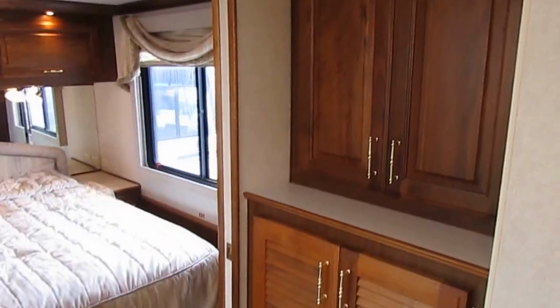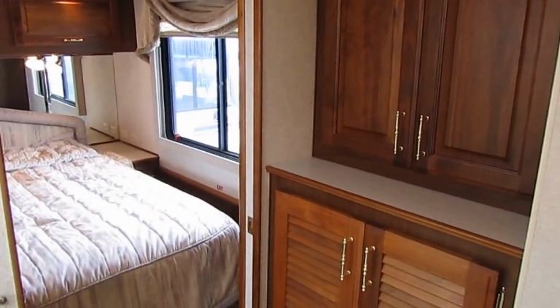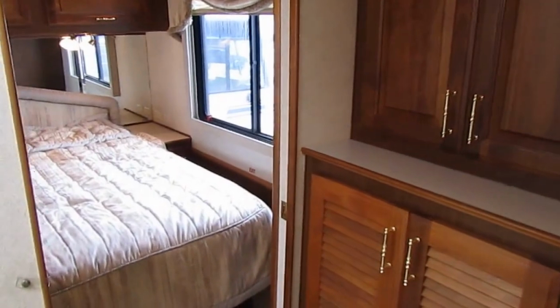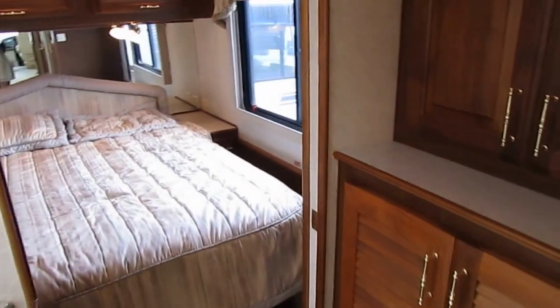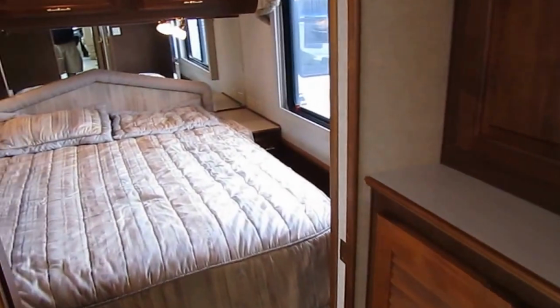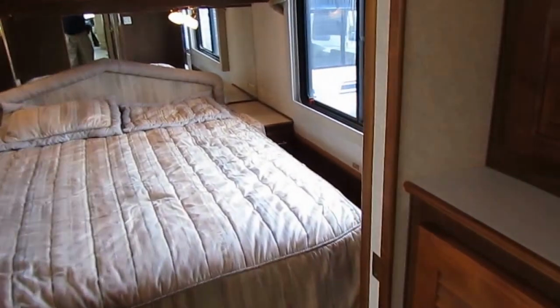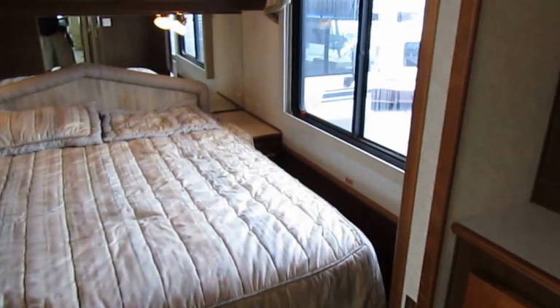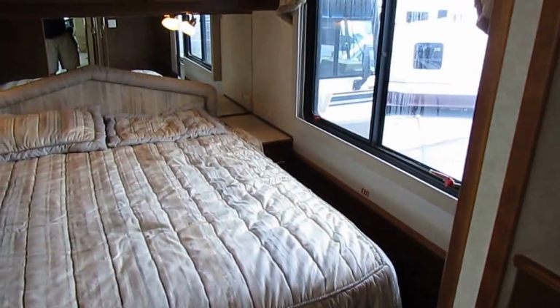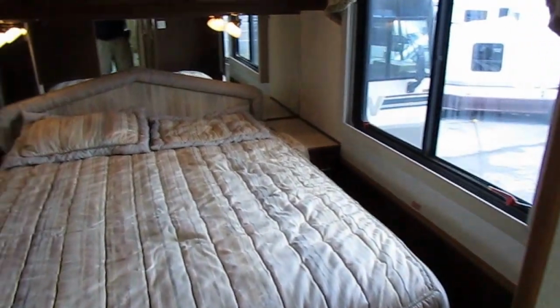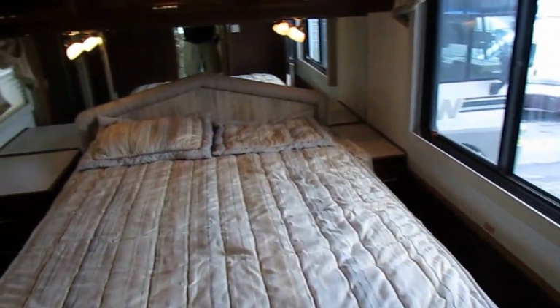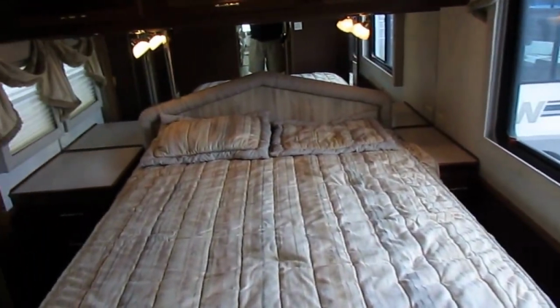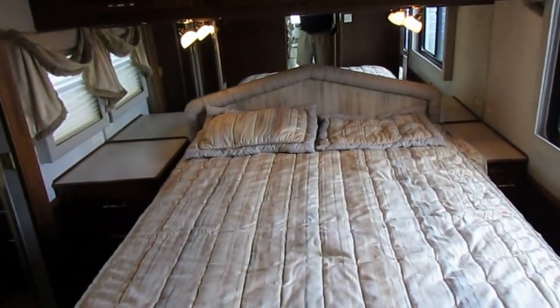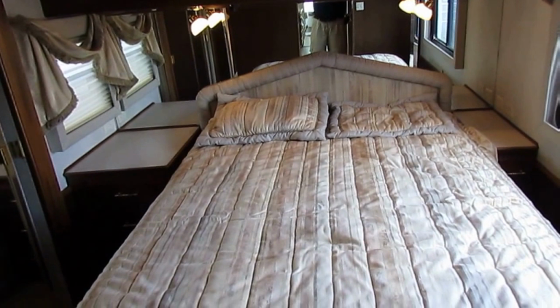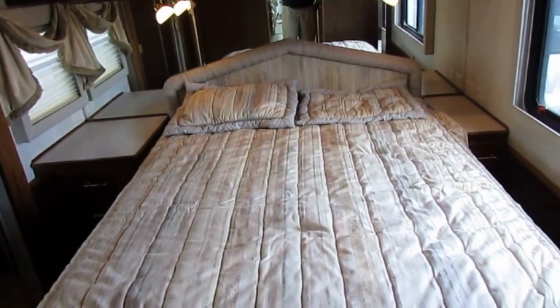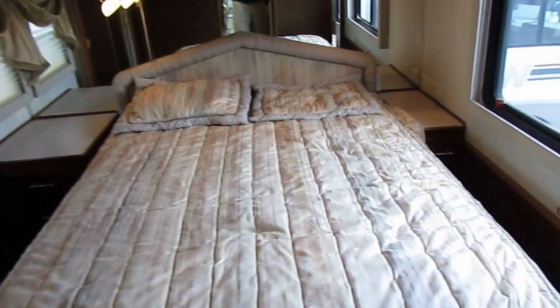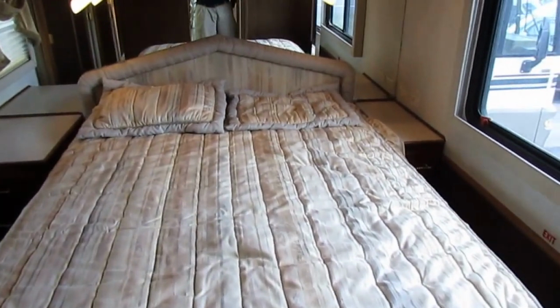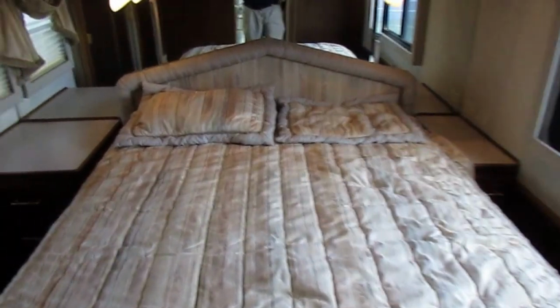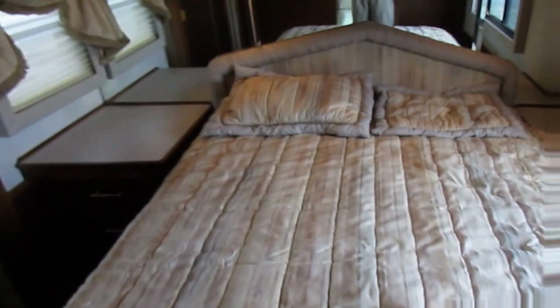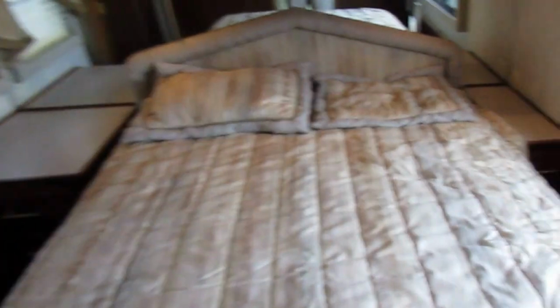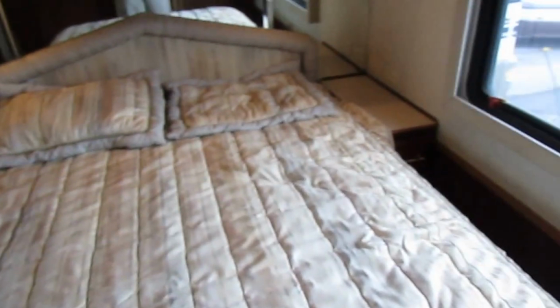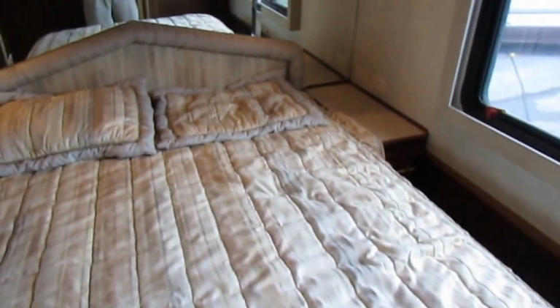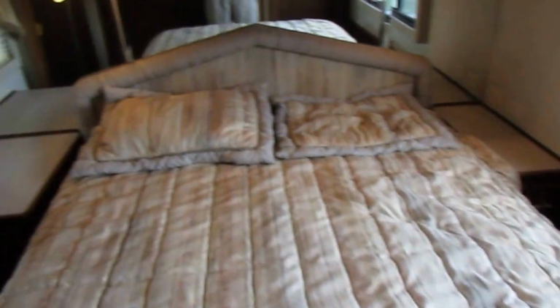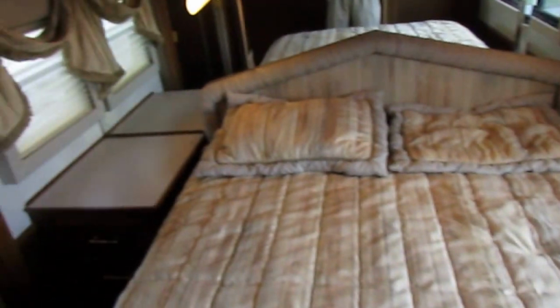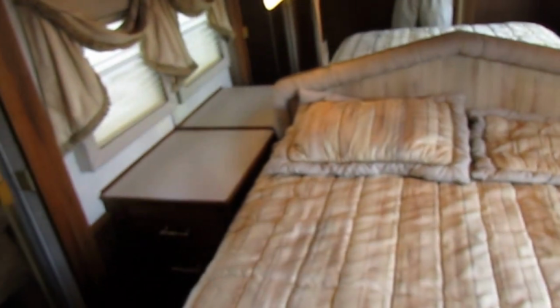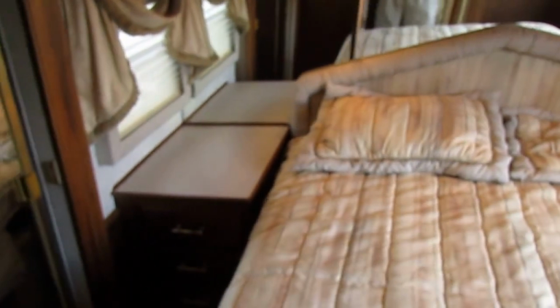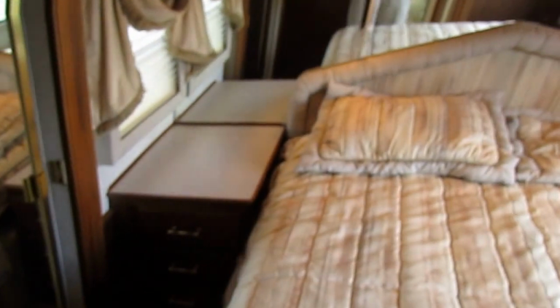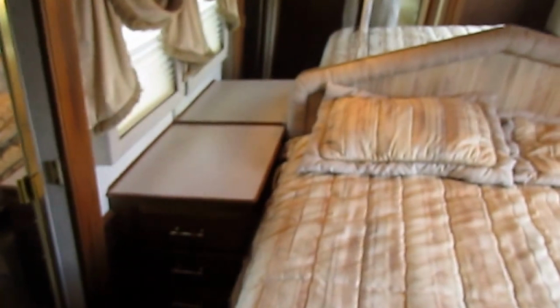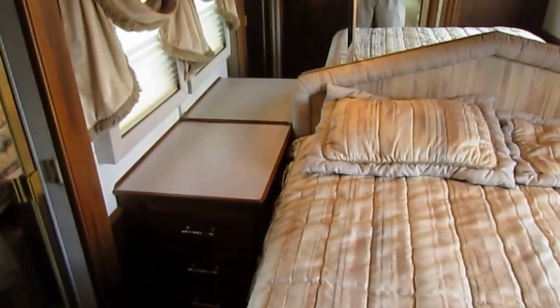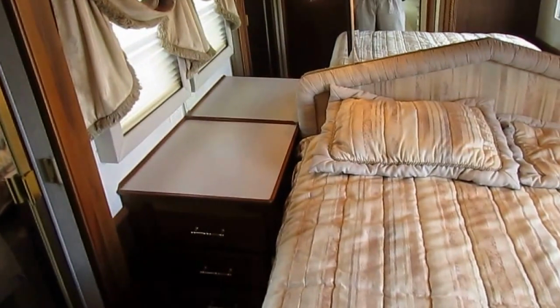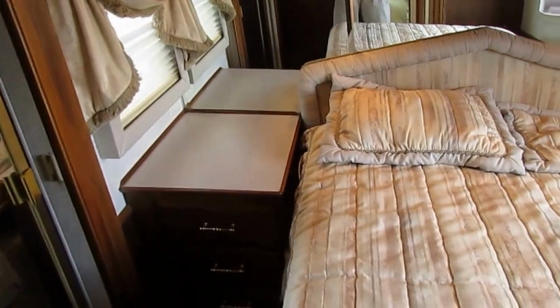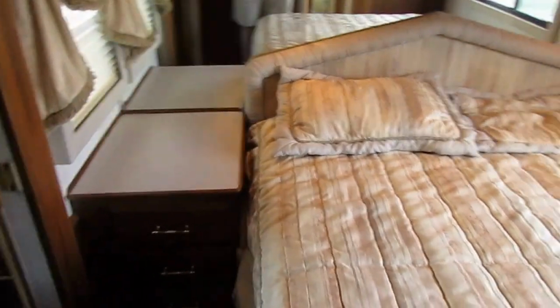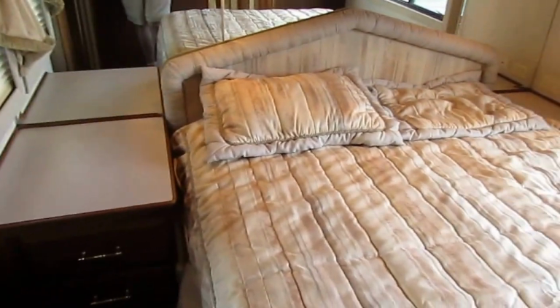We offer nationwide delivery at cost. Whatever it costs us to bring it to you — fuel, my driver's wage, and getting them back home — that's what we charge you. We make no profit on delivery.